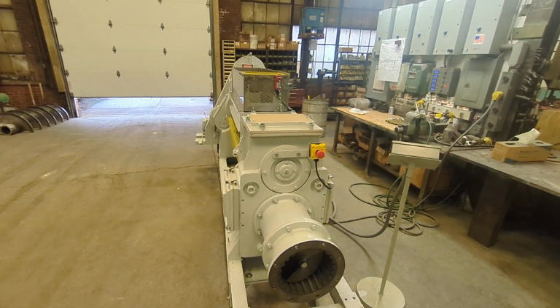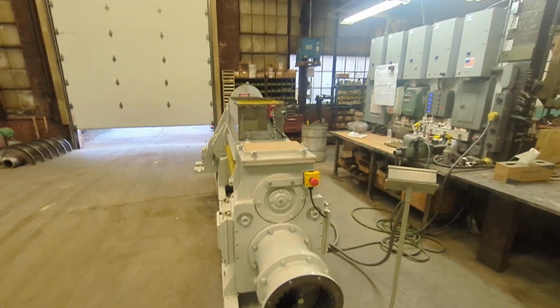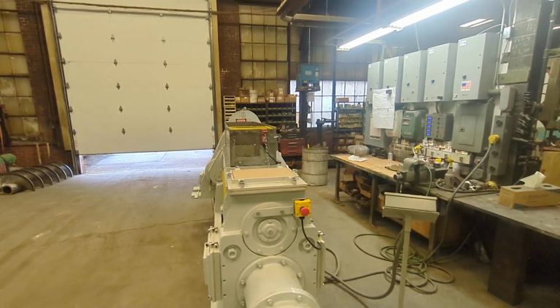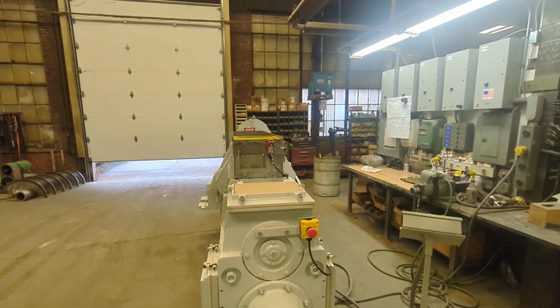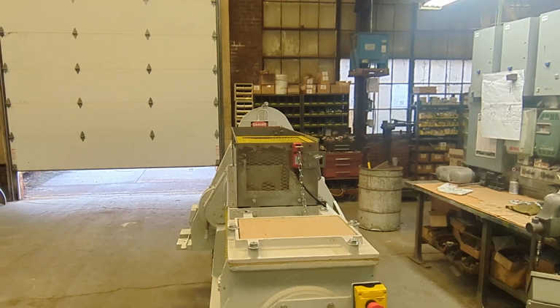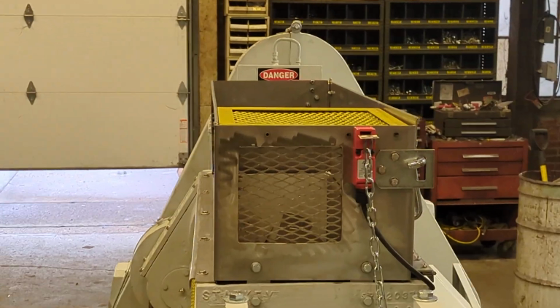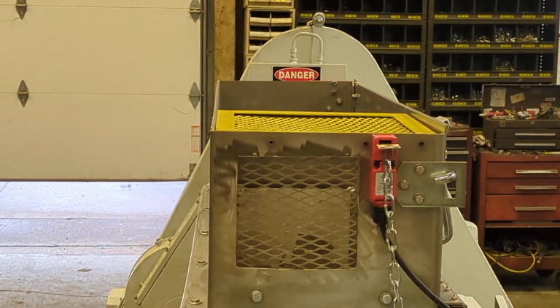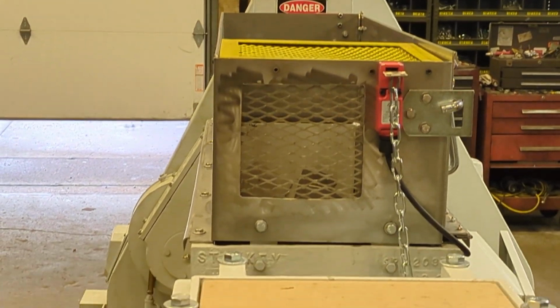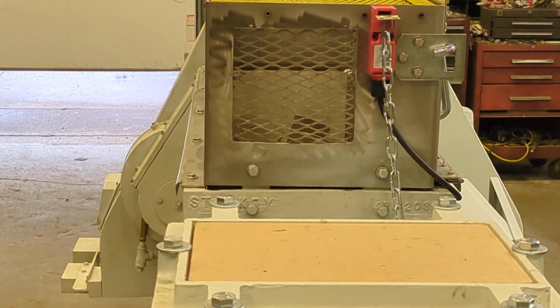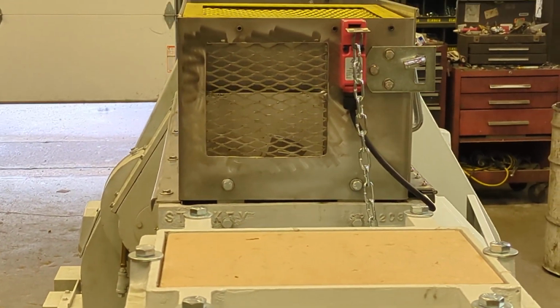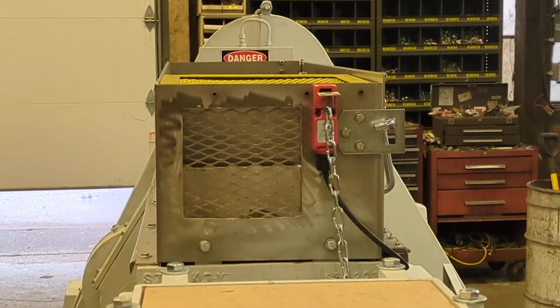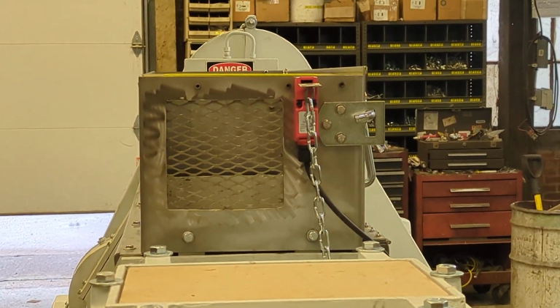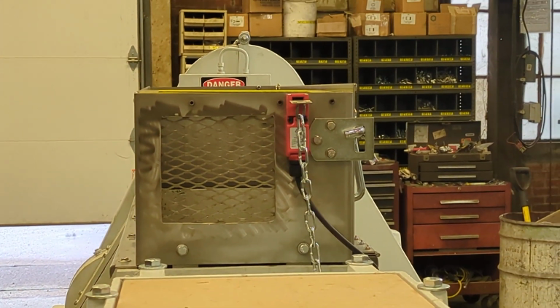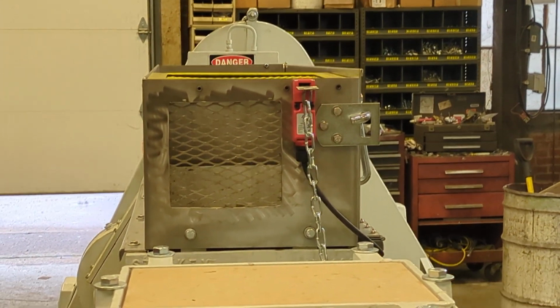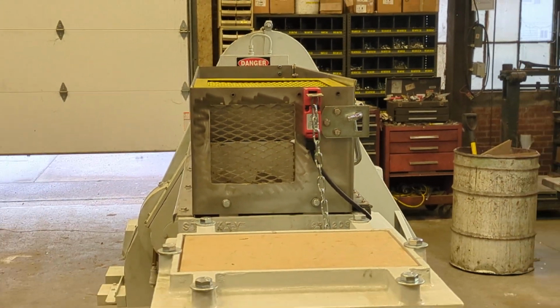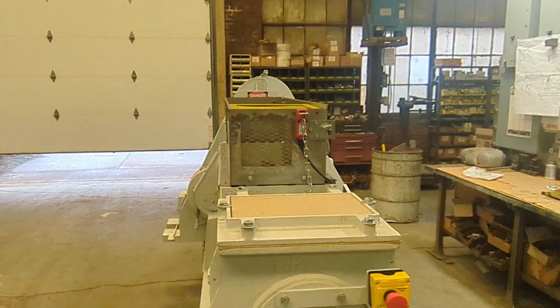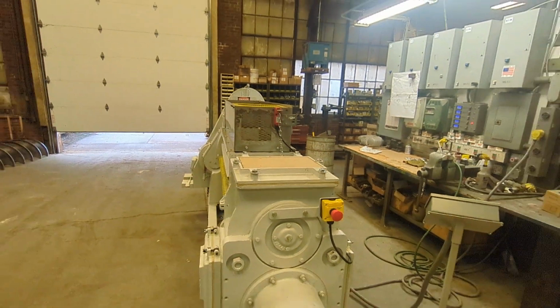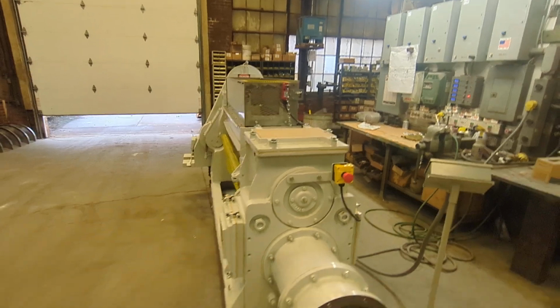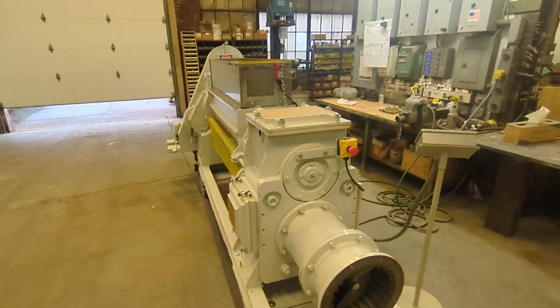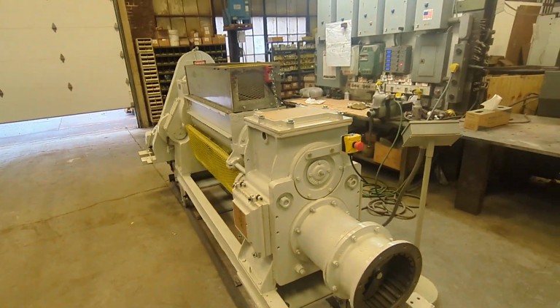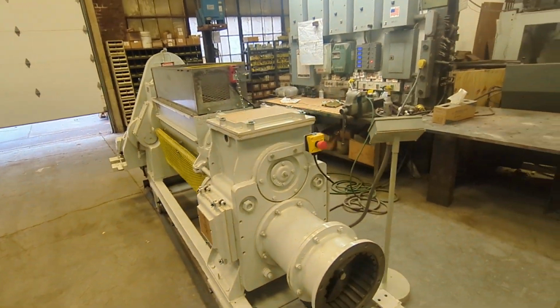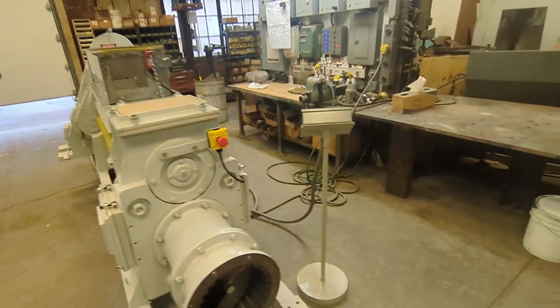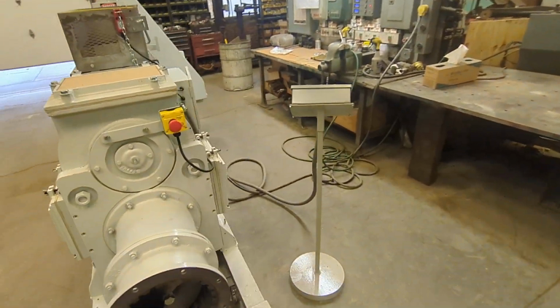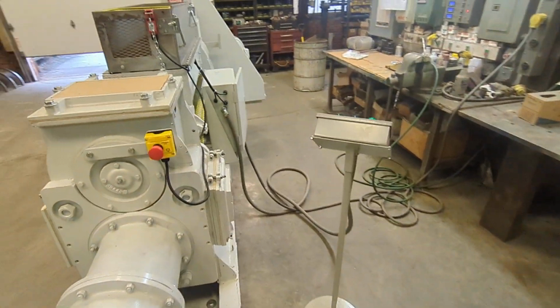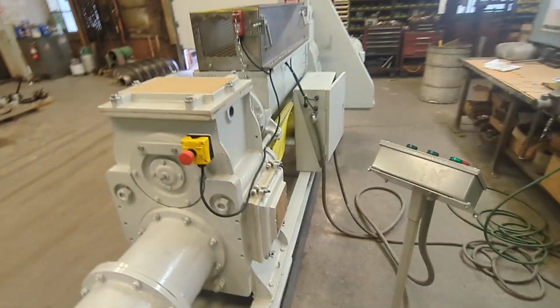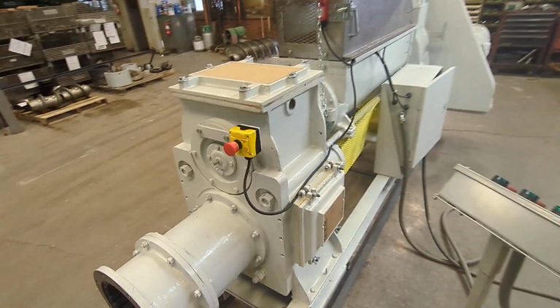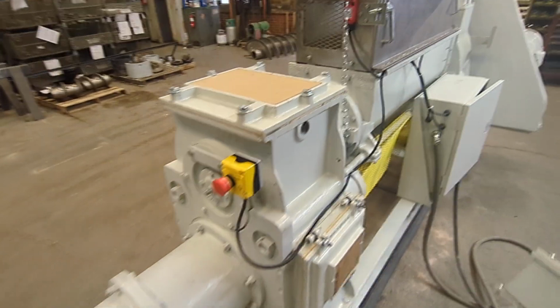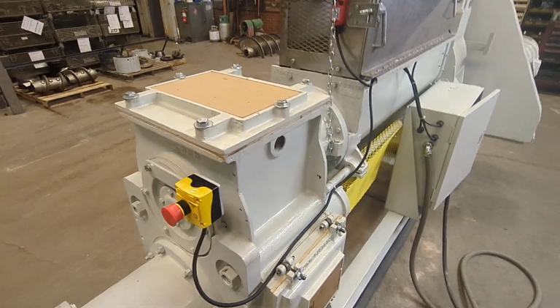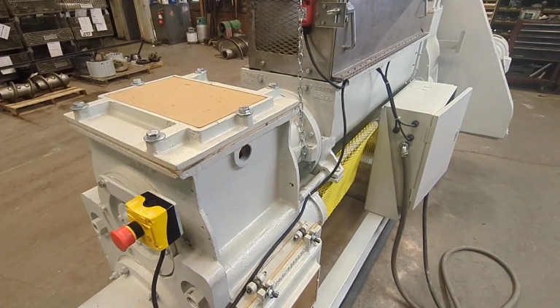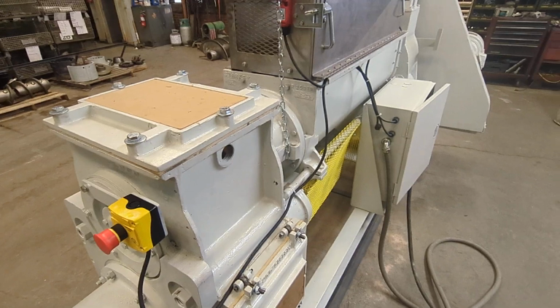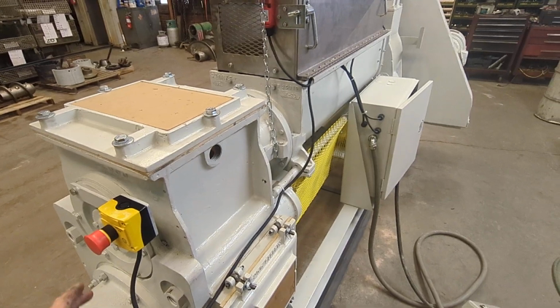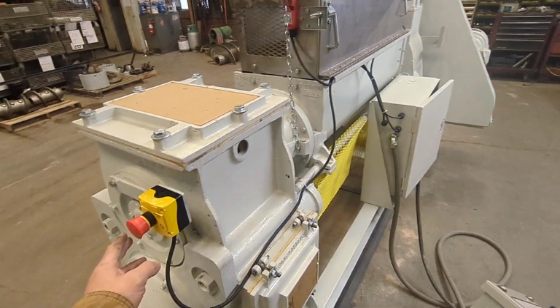Because the machine is under a mezzanine, we've added a little window so that the clay level can be monitored as it runs. If it's overfilling, then the feed rate can be slowed.